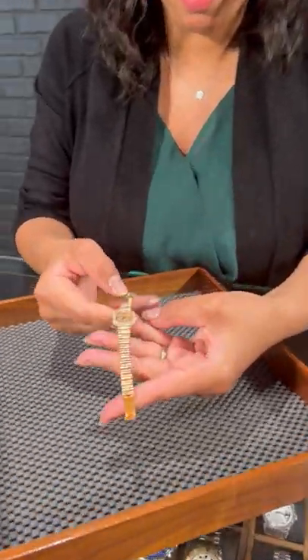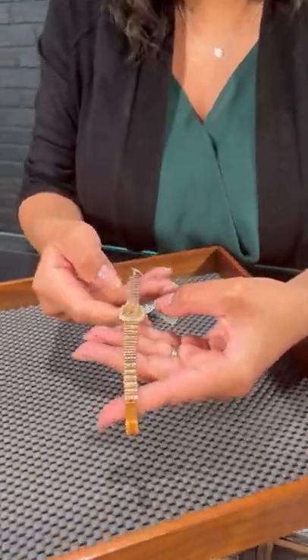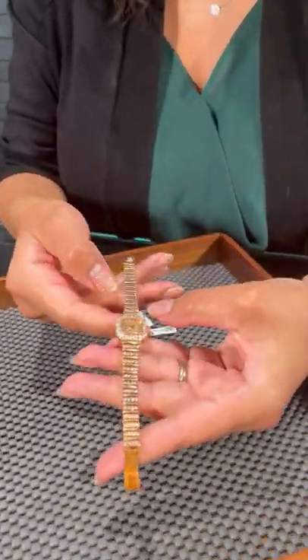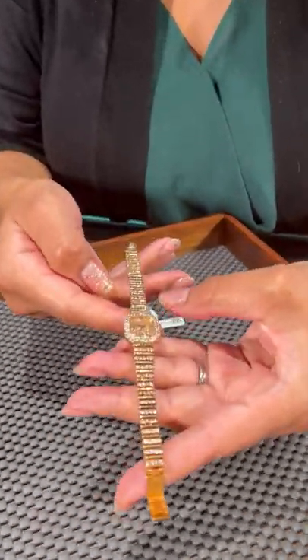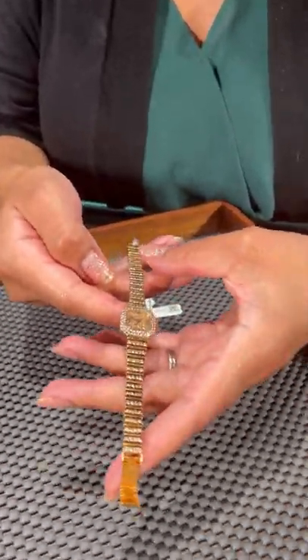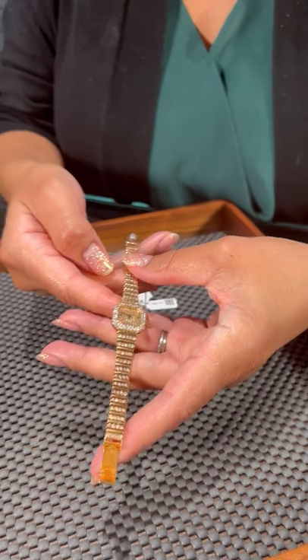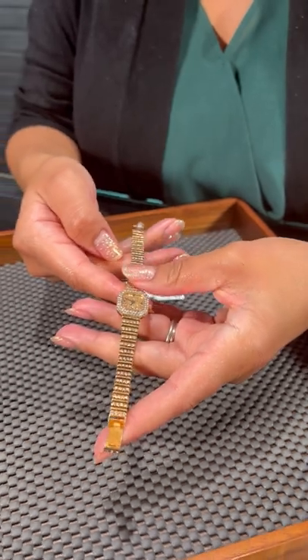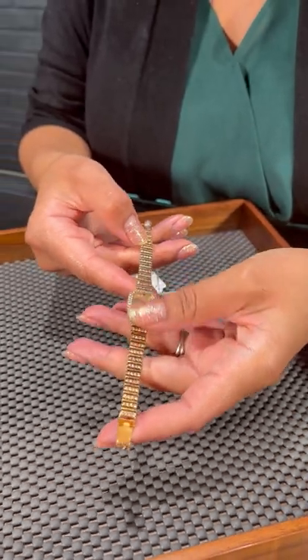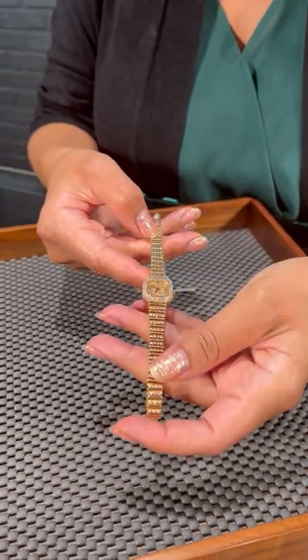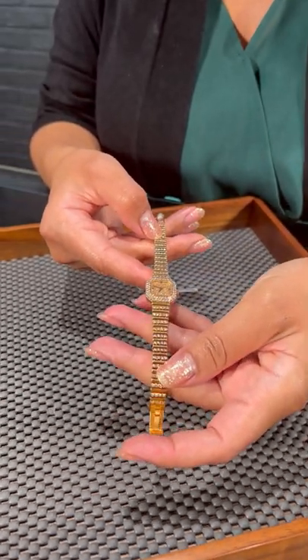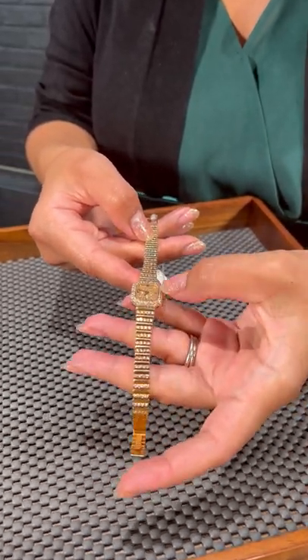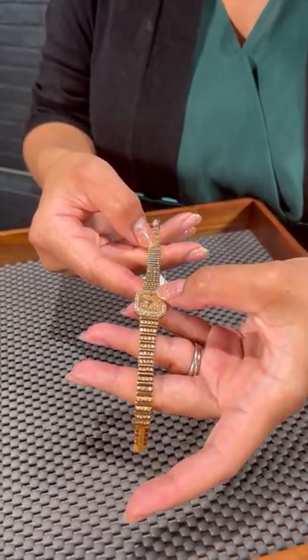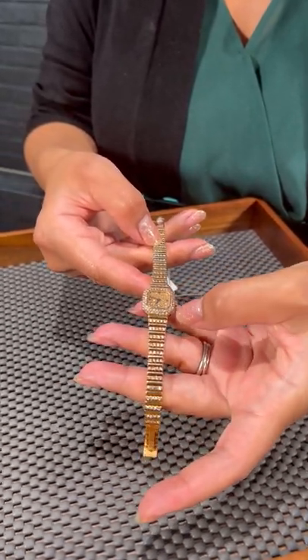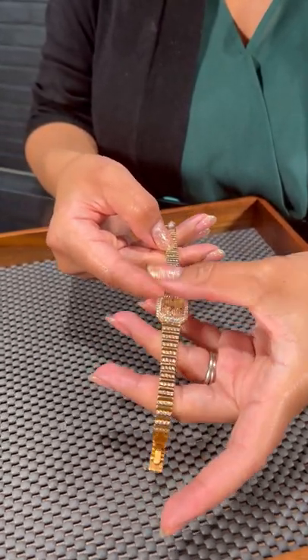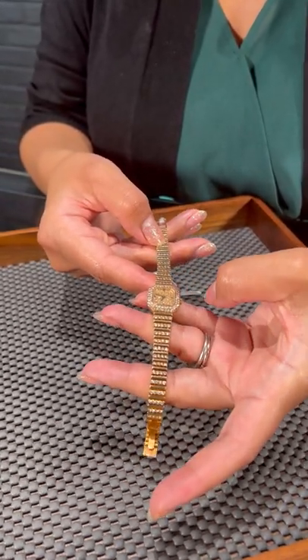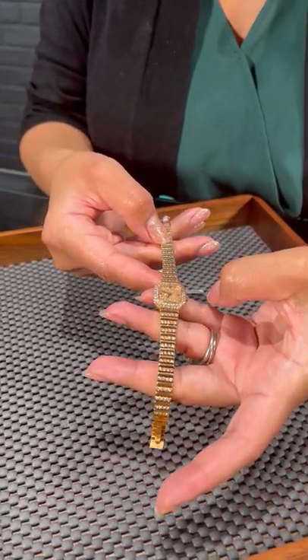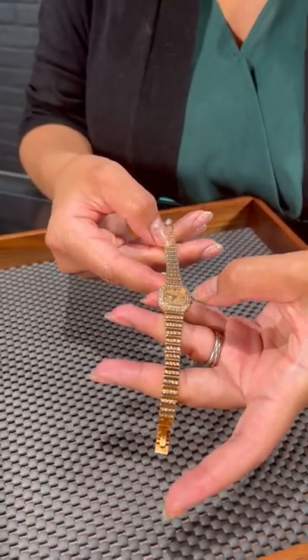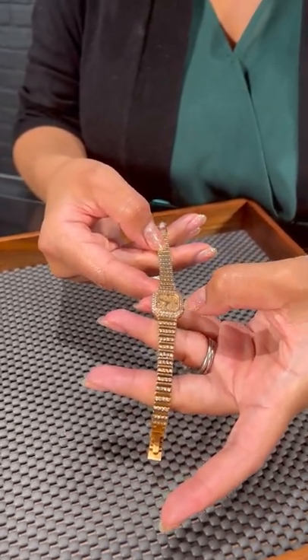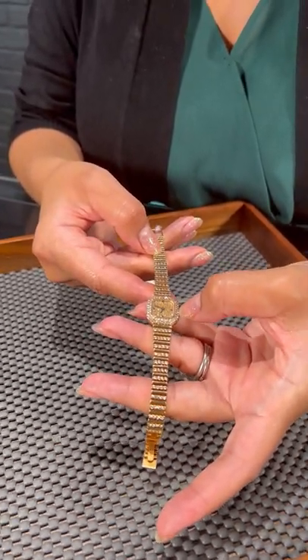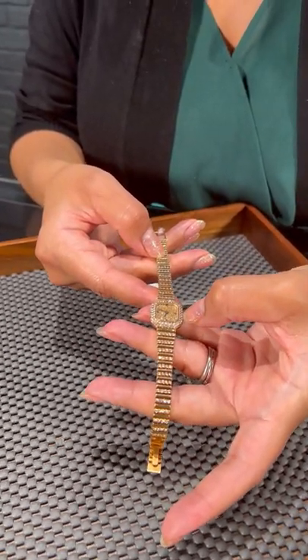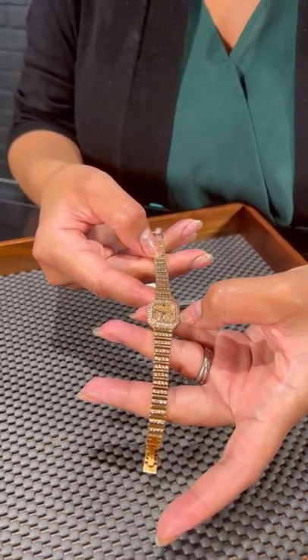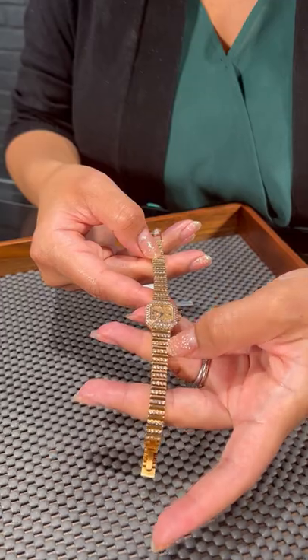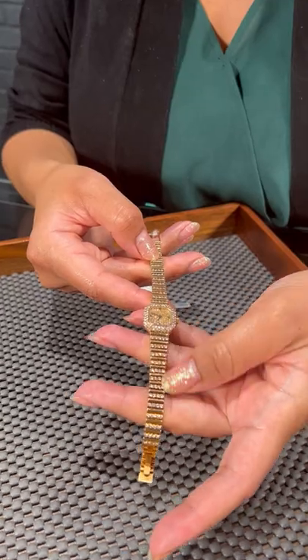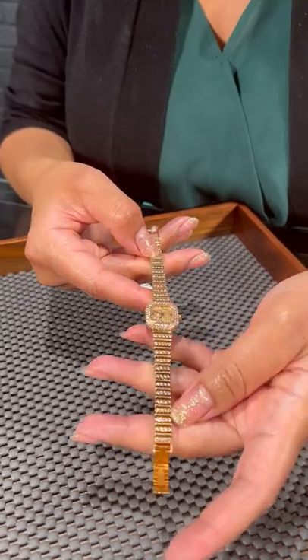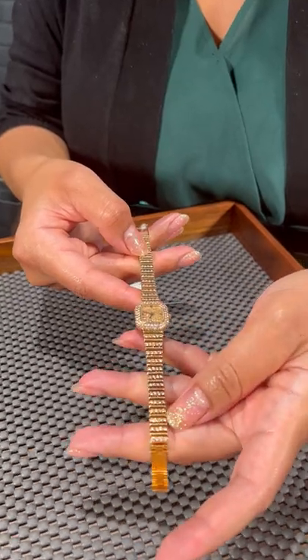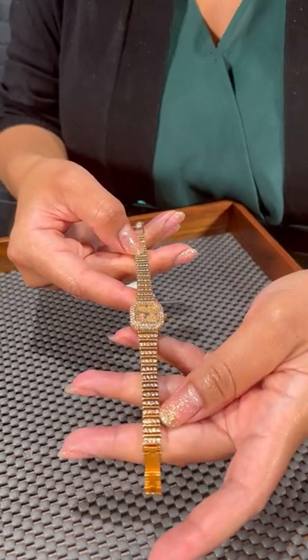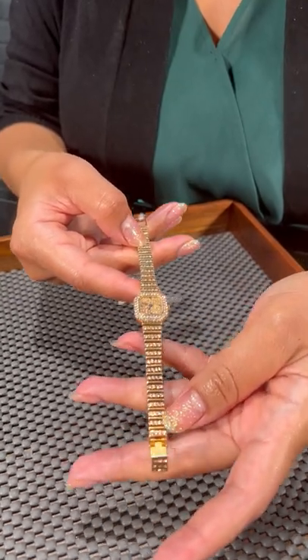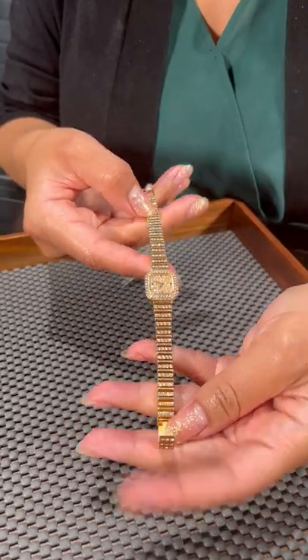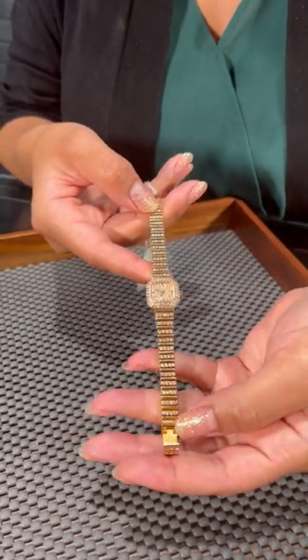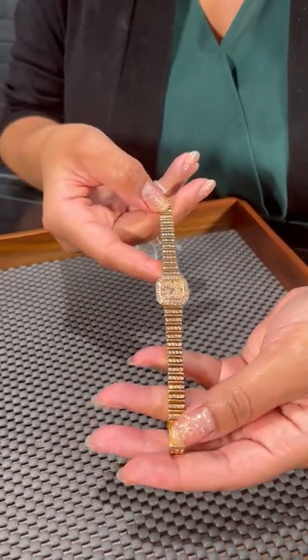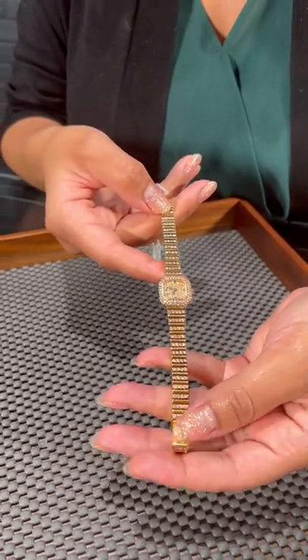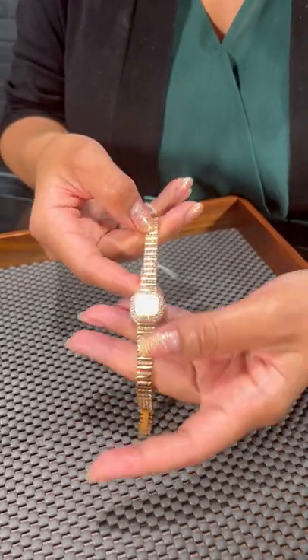Fully paved down the entire bracelet, dial and bezel, full round brilliance, 57 facets on each, manual winding movement.